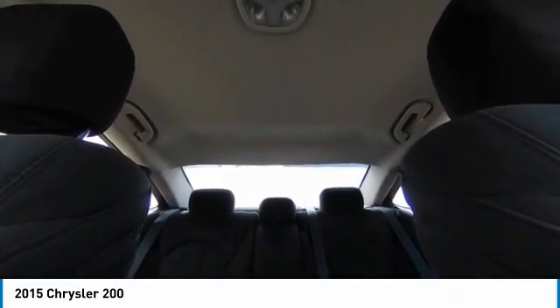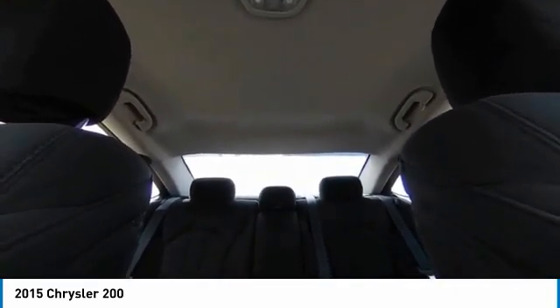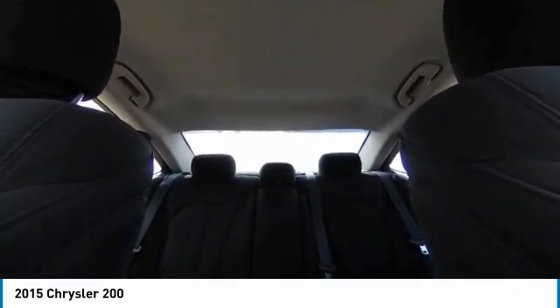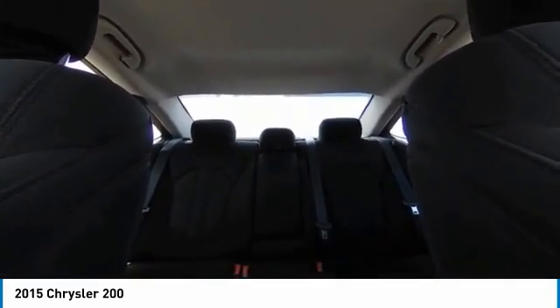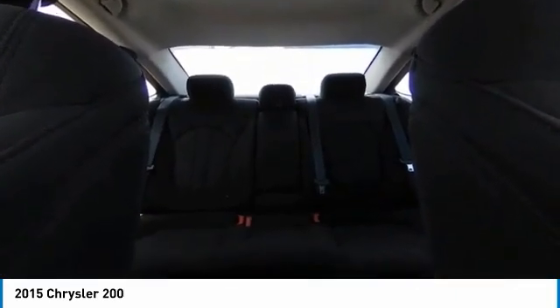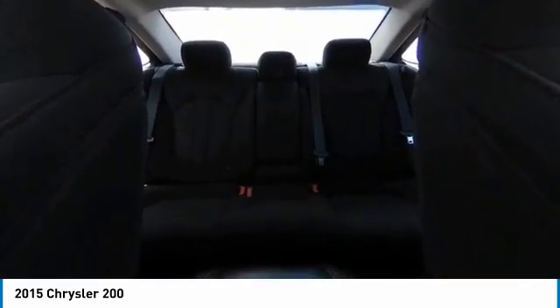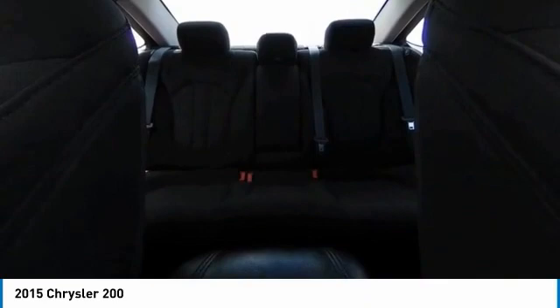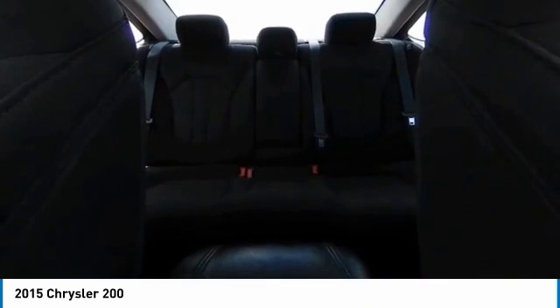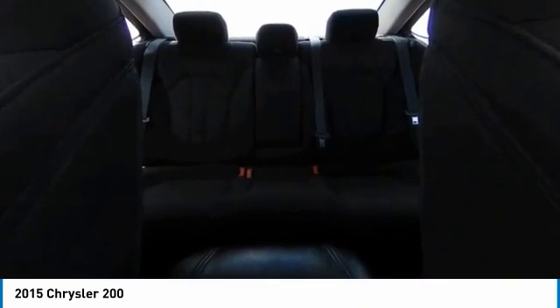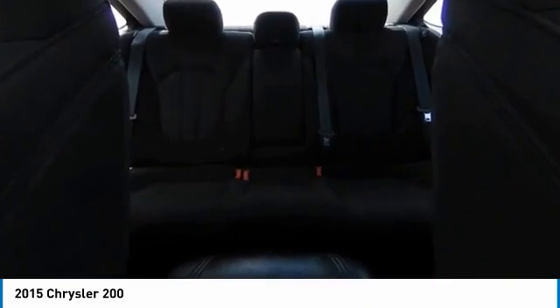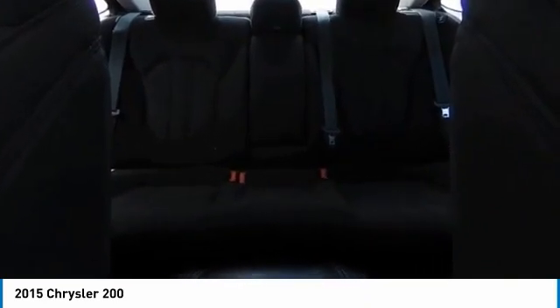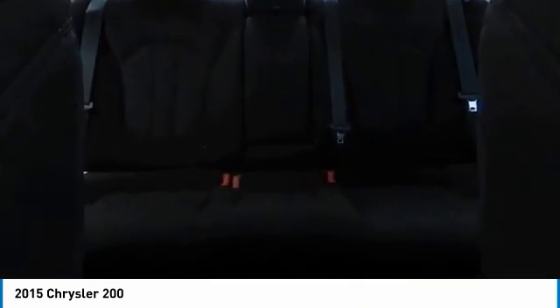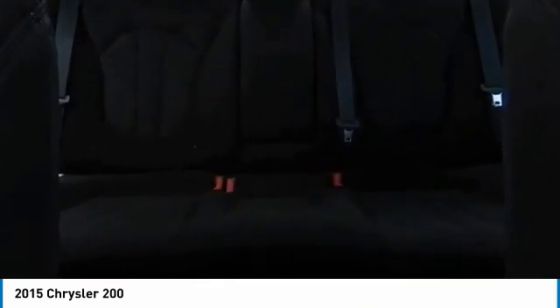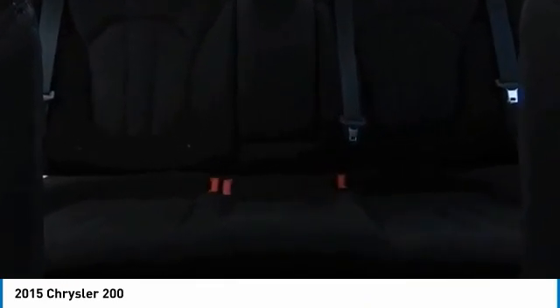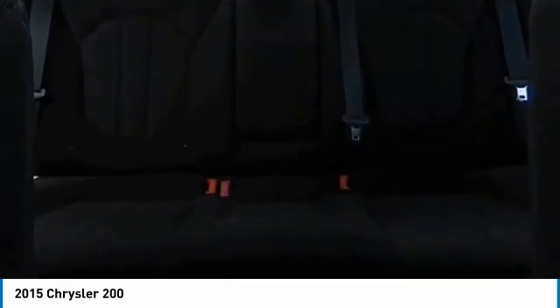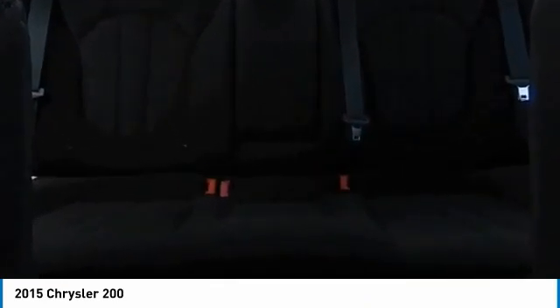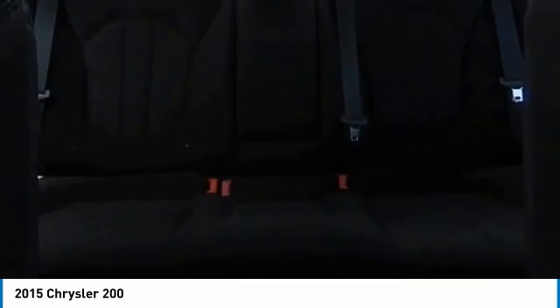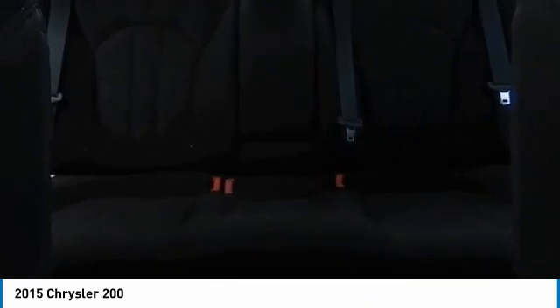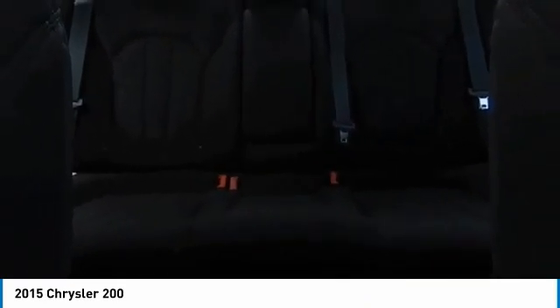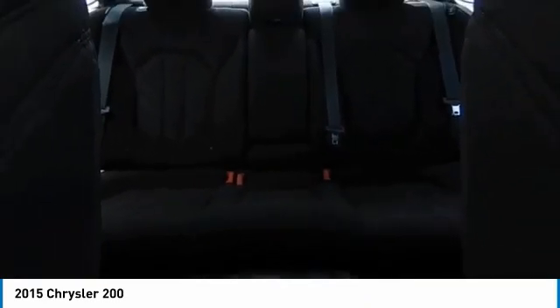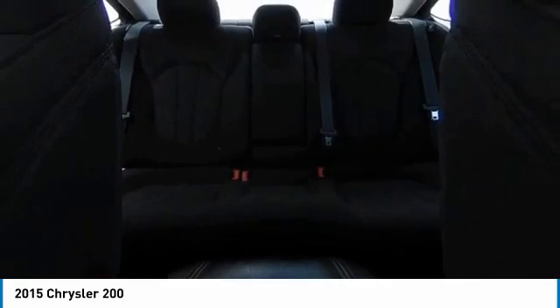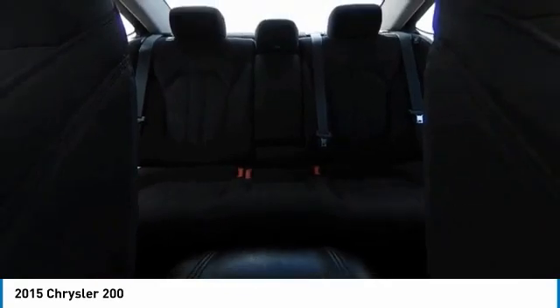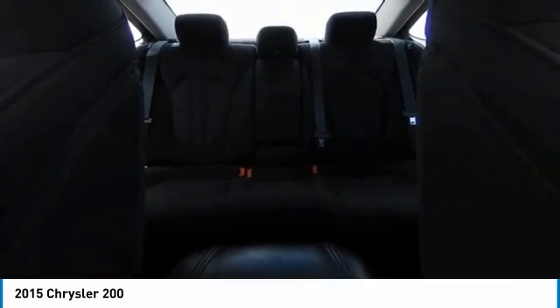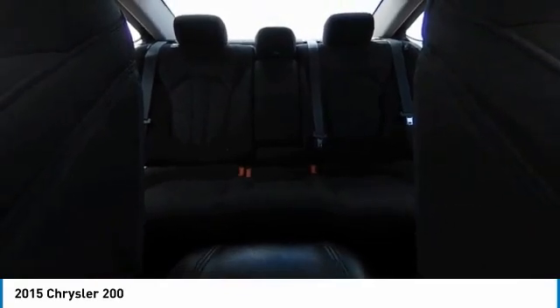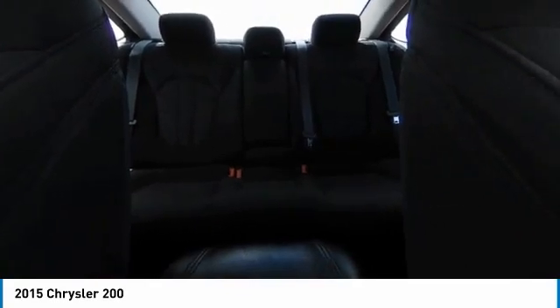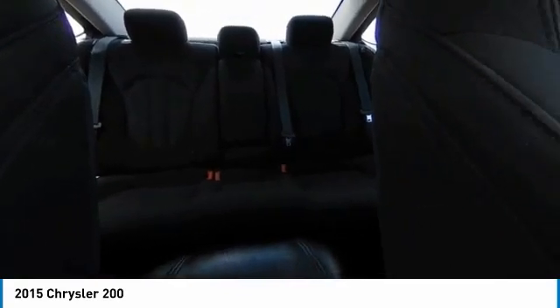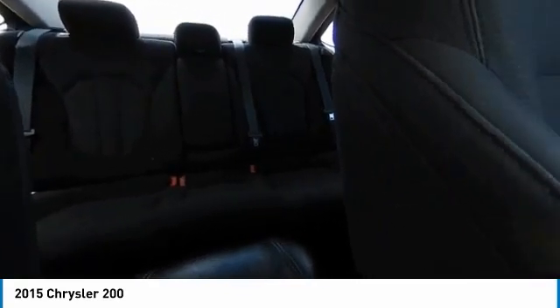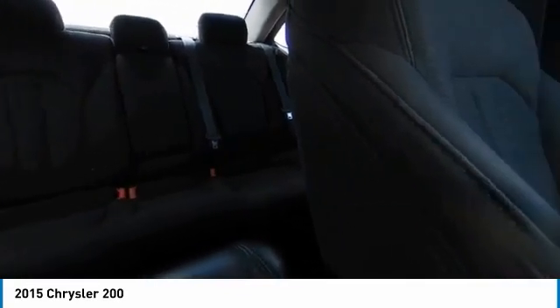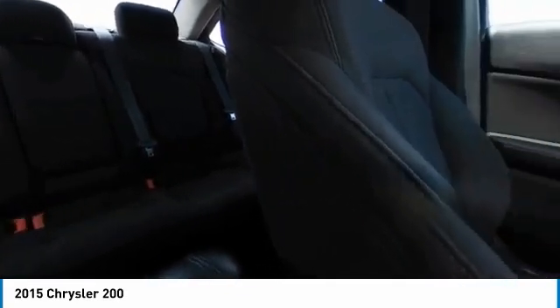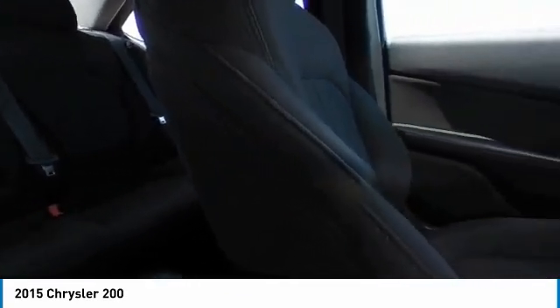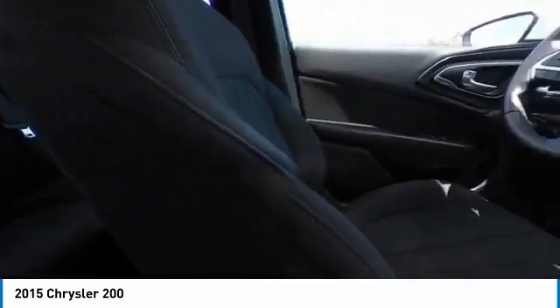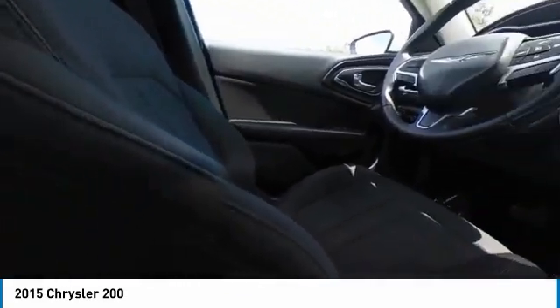Stability control, Bluetooth, driver airbag, power steering, adjustable steering wheel, keyless start. If you like it online, you'll love it in your driveway. Take it for a spin today.